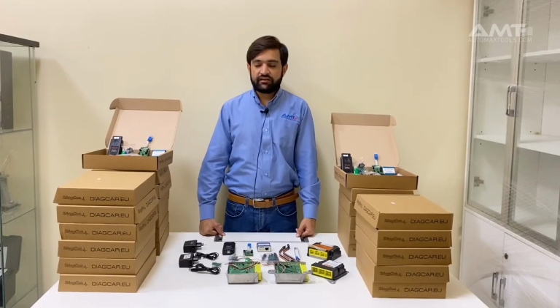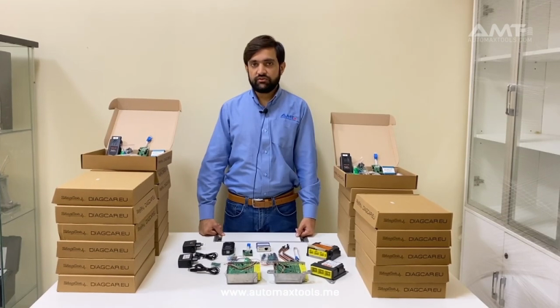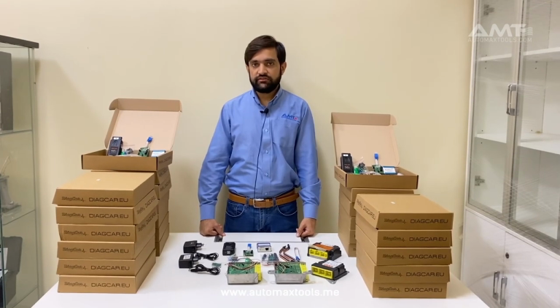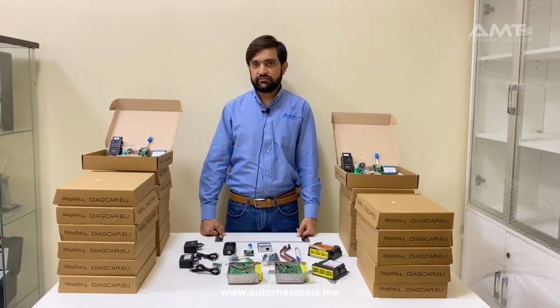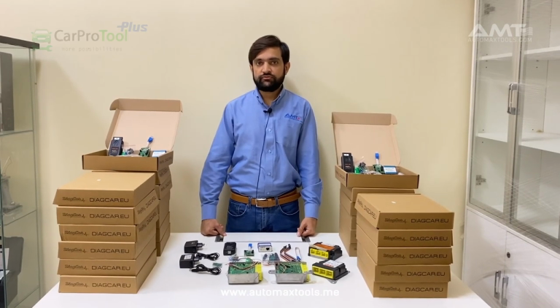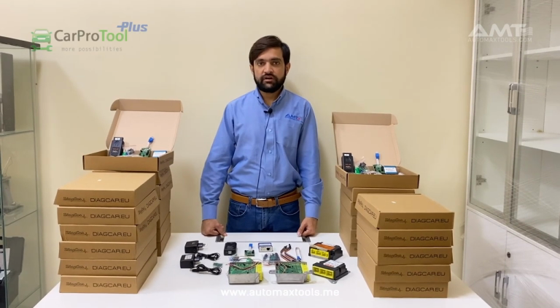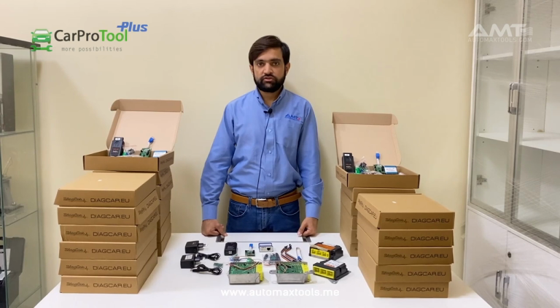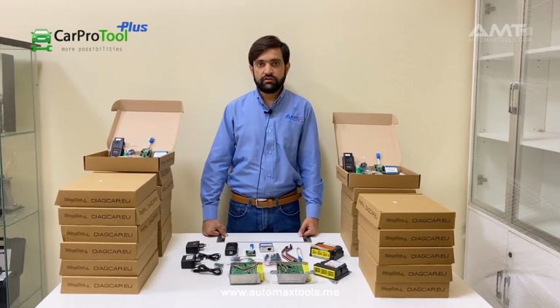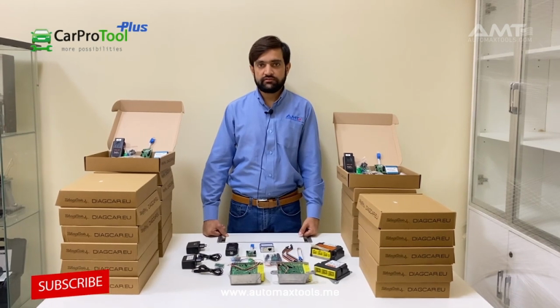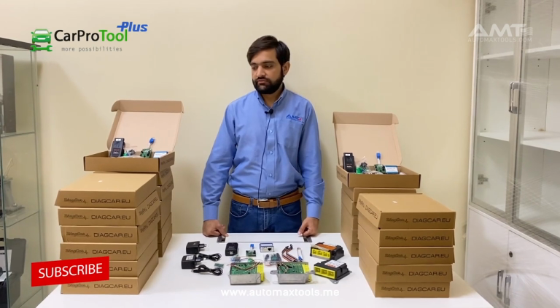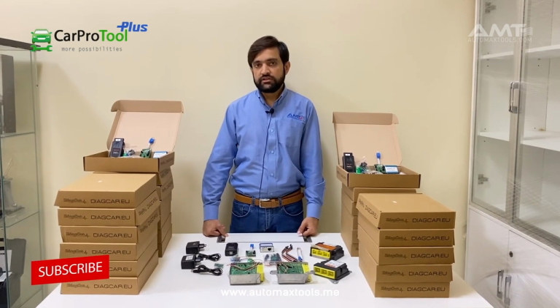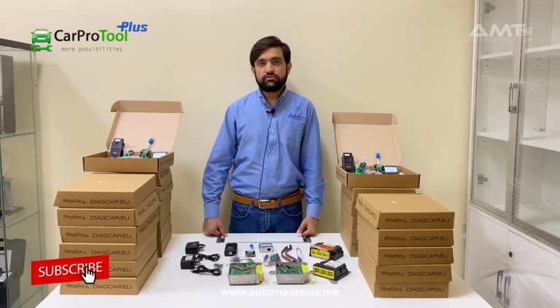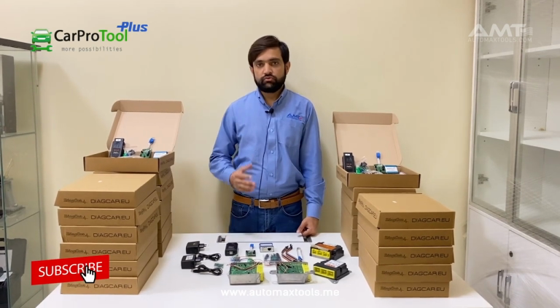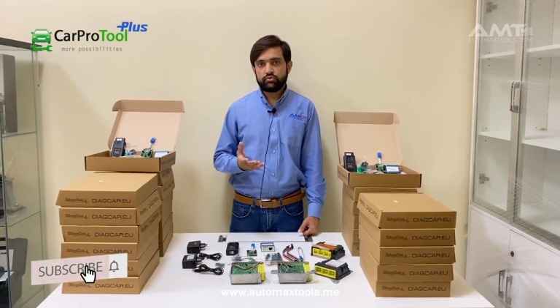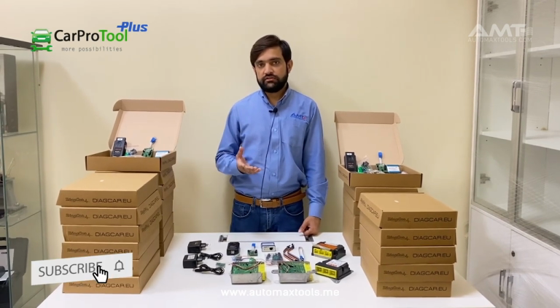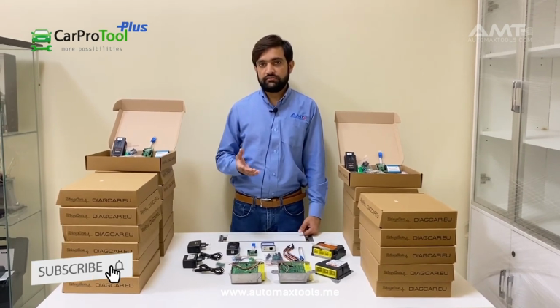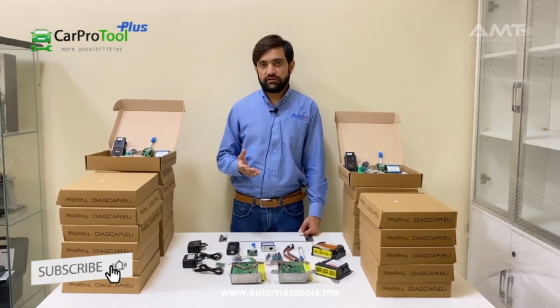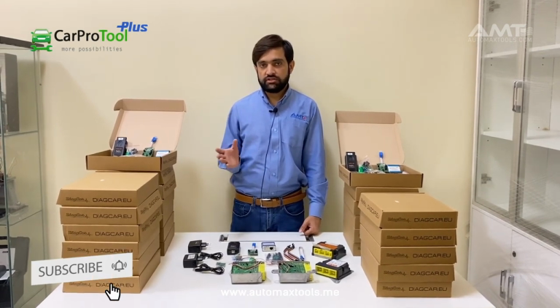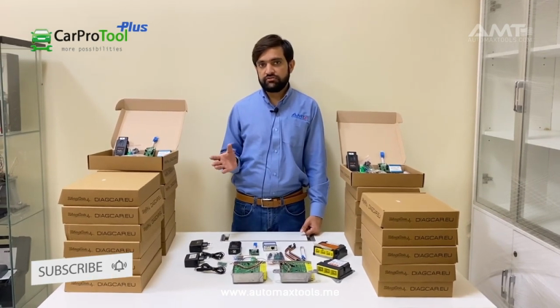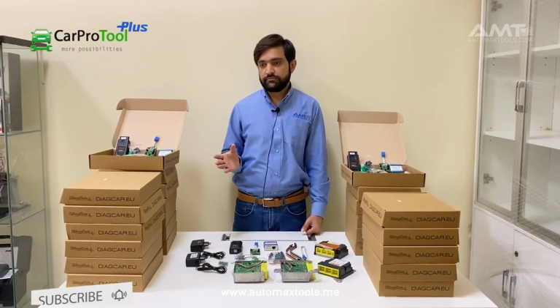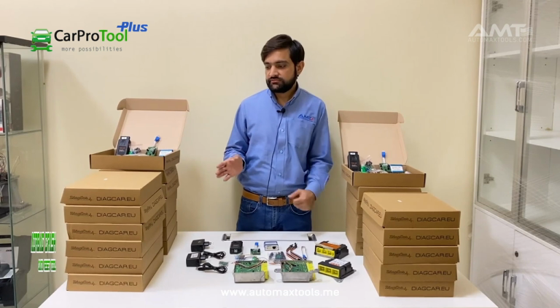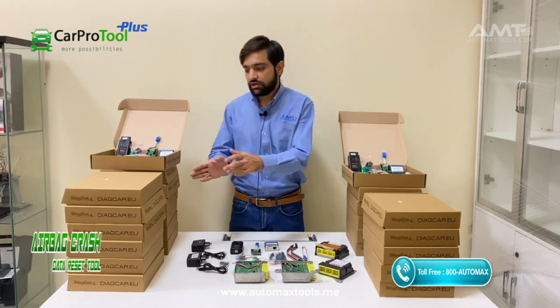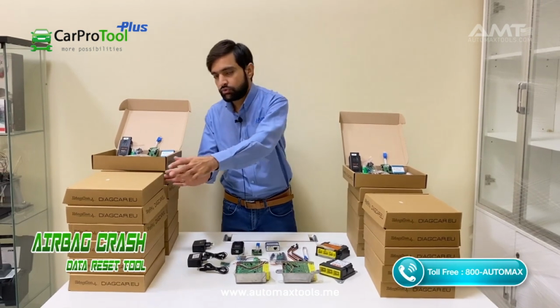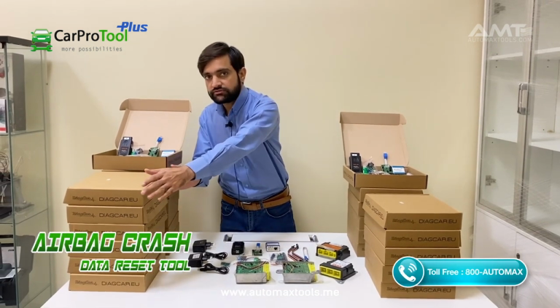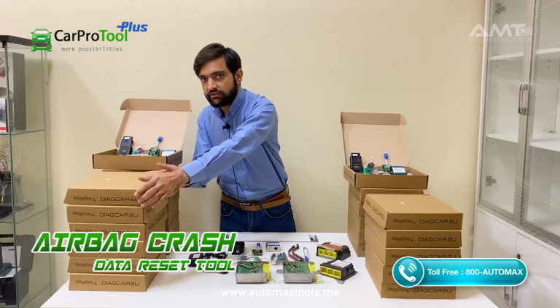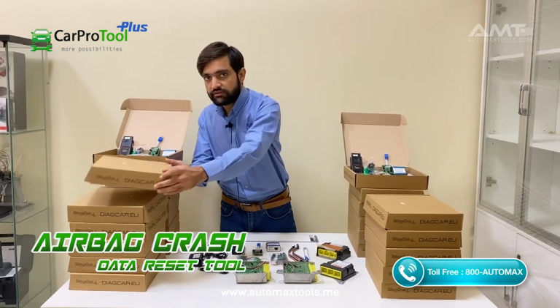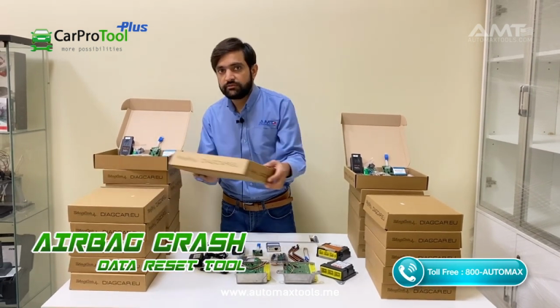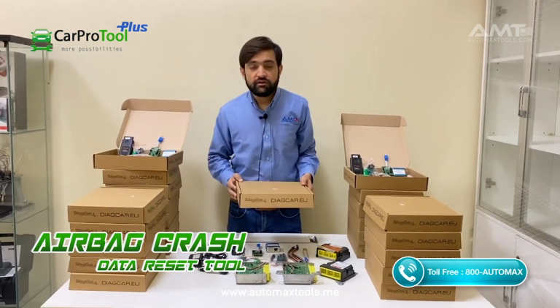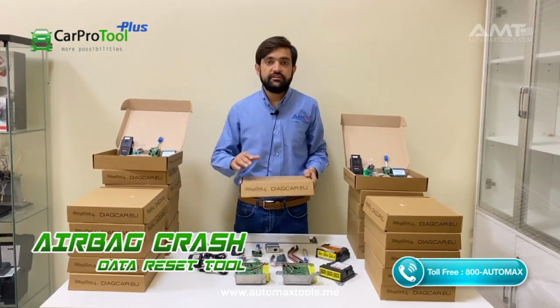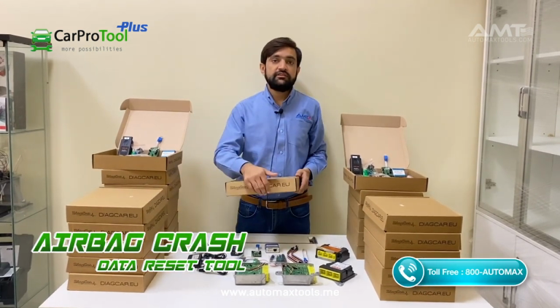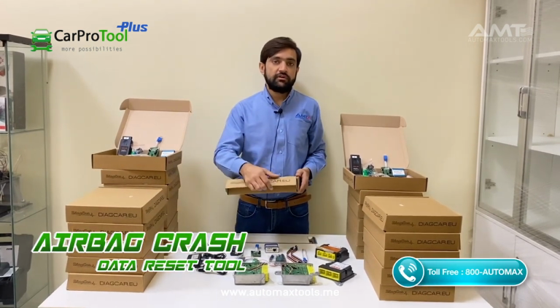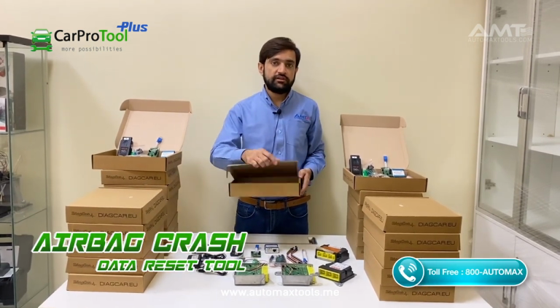Hello guys, I am from Automextool, Inel Champs. Today we have one unique device to share with you people: Car Pro Tools, also known as CPT and Smart OBD.